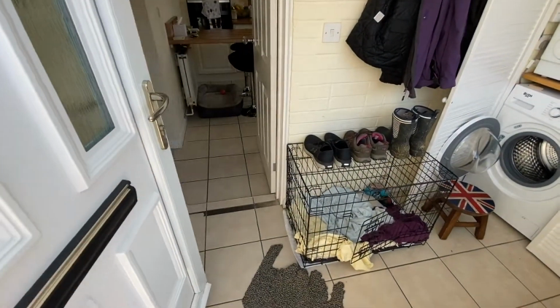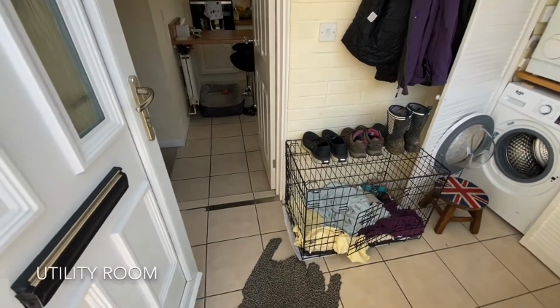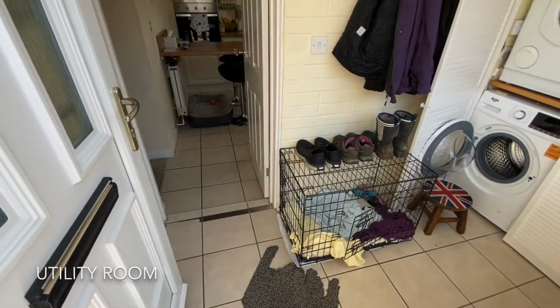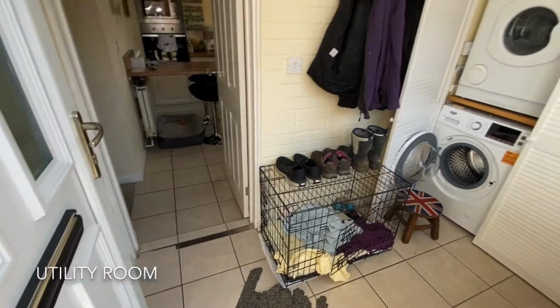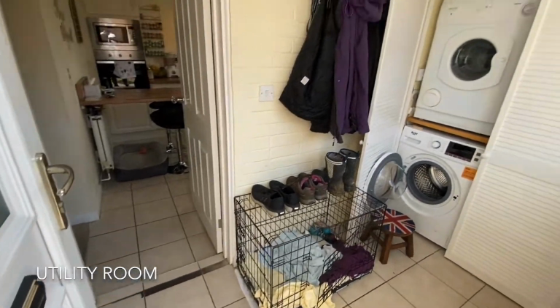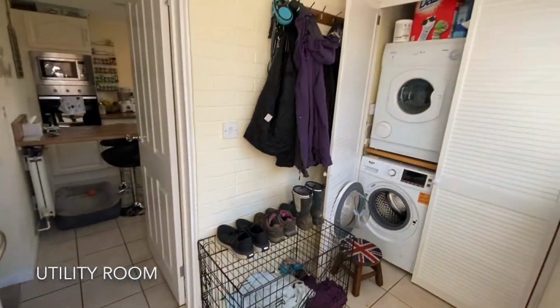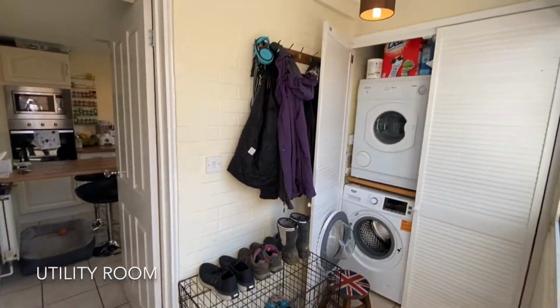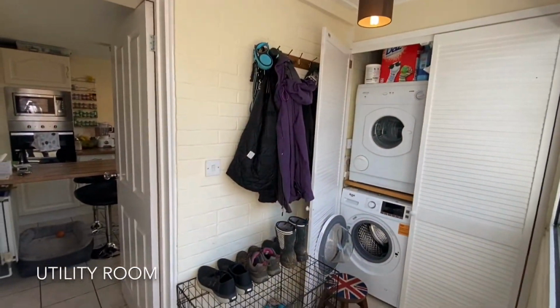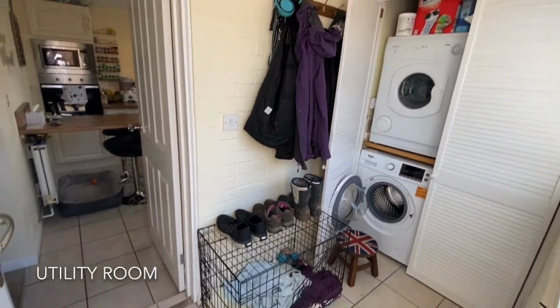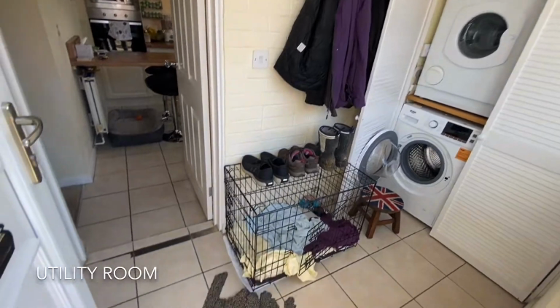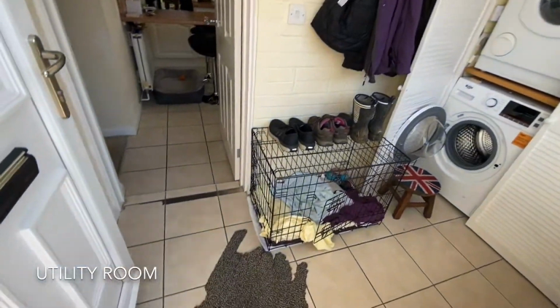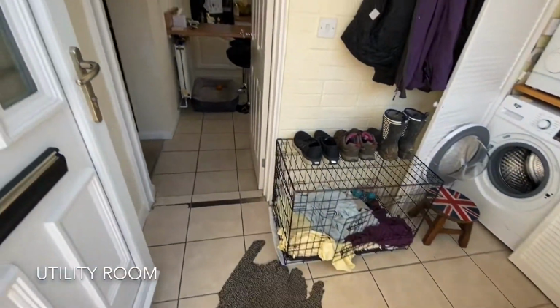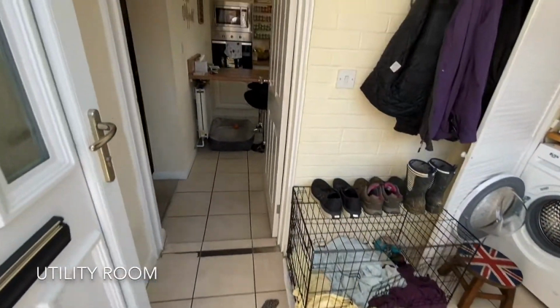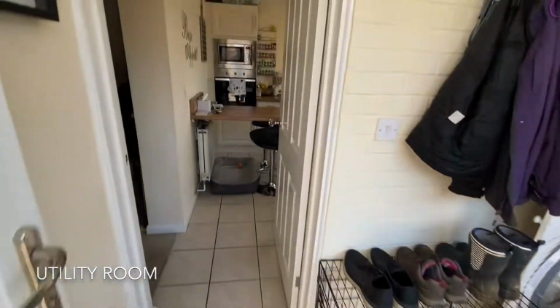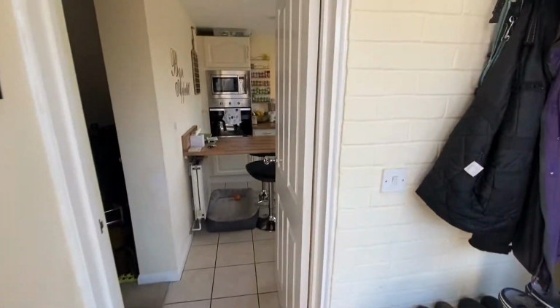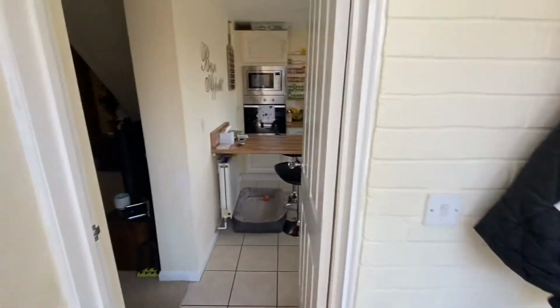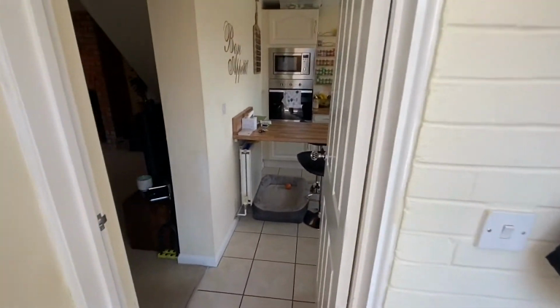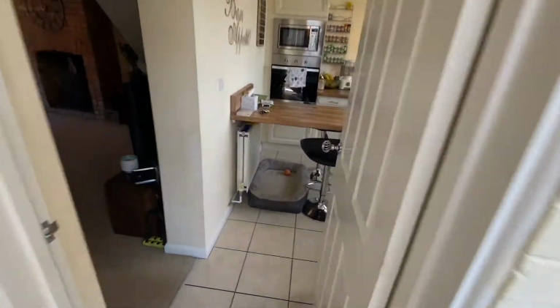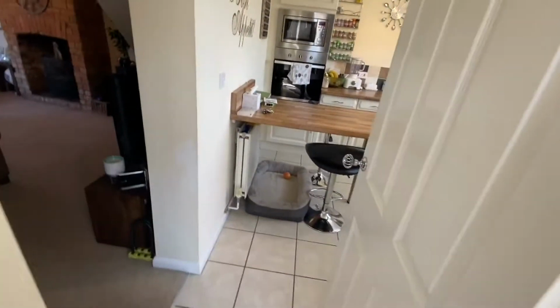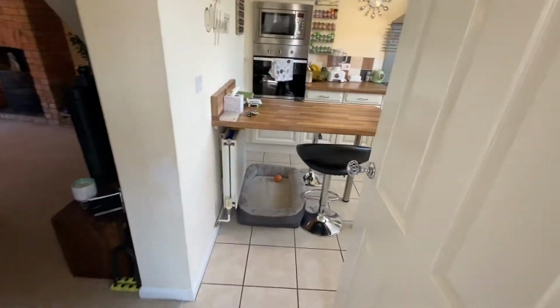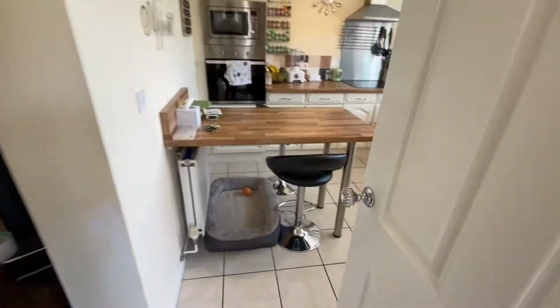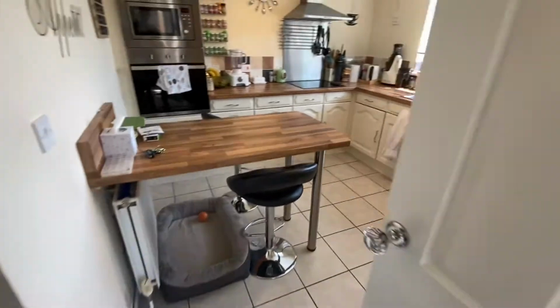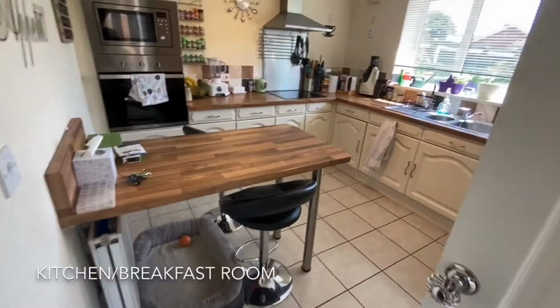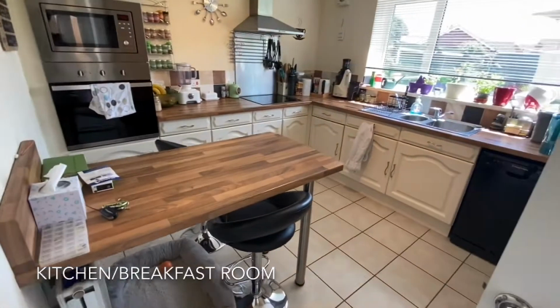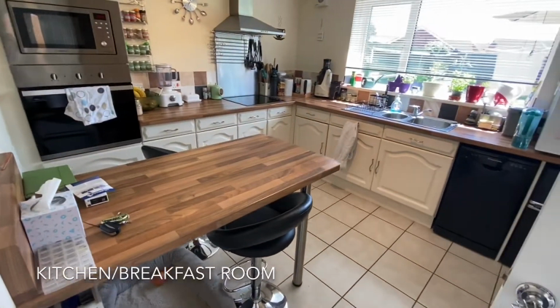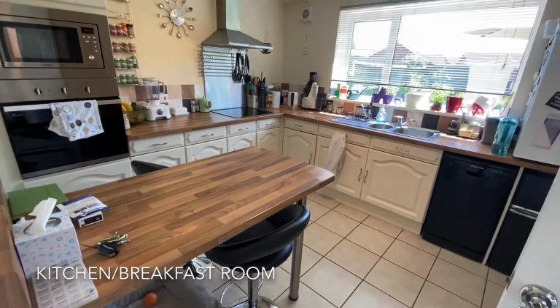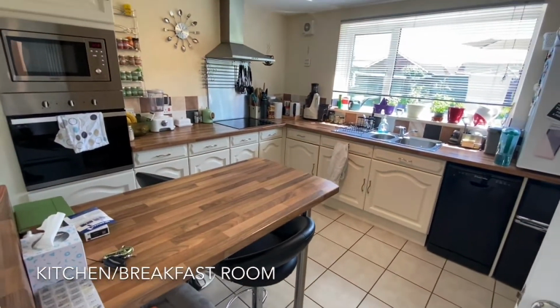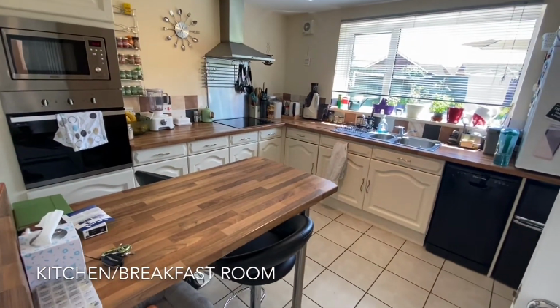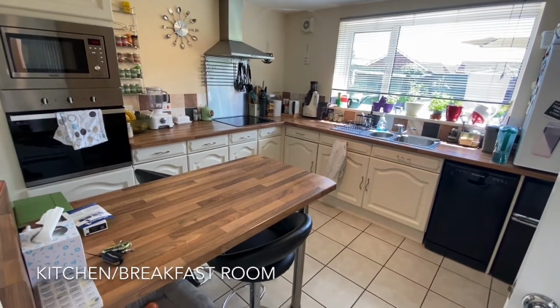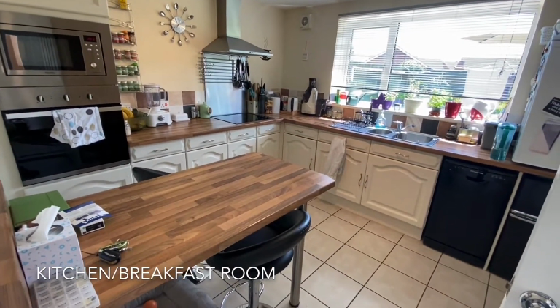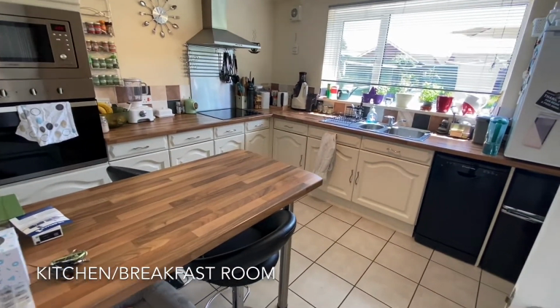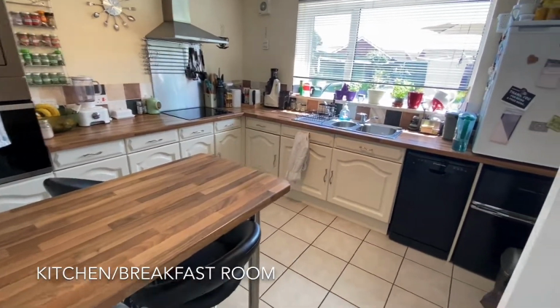On entering the property, you are initially met by a useful utility room boasting ample storage, which takes you through into an extremely well presented kitchen breakfast room.